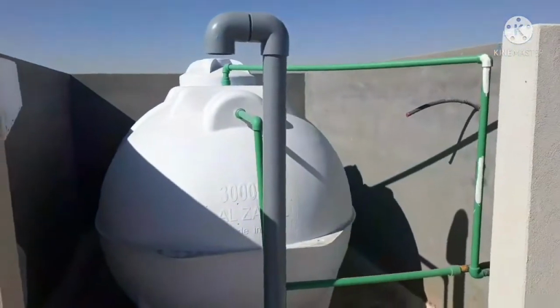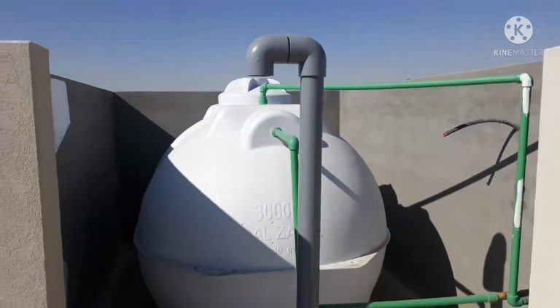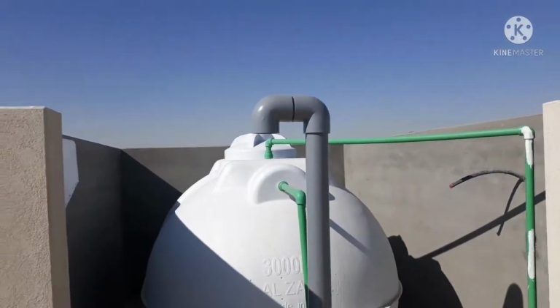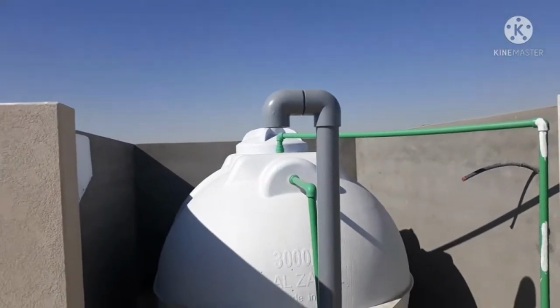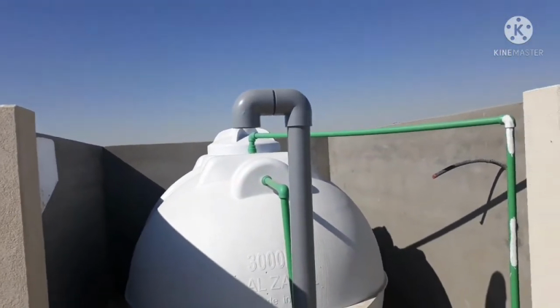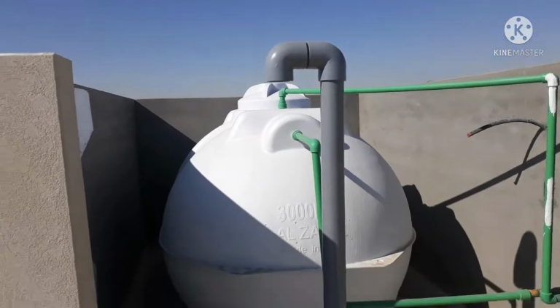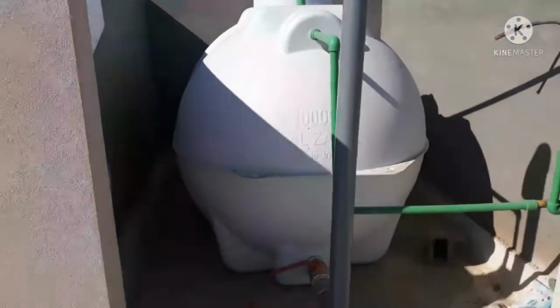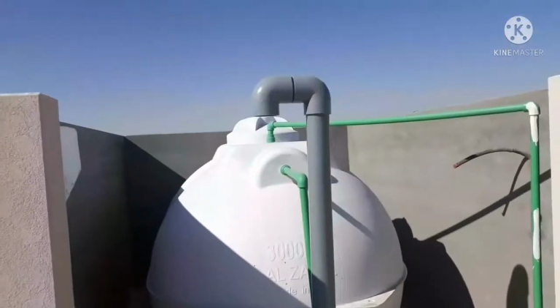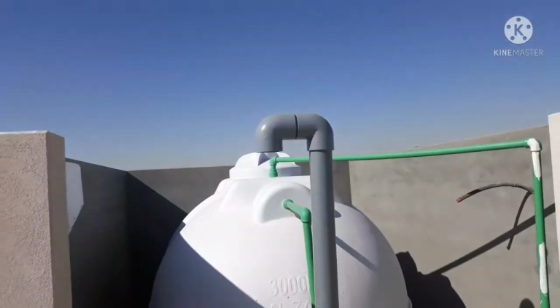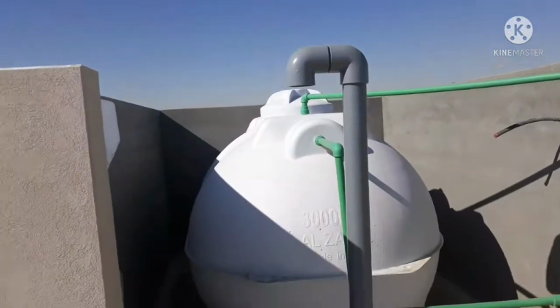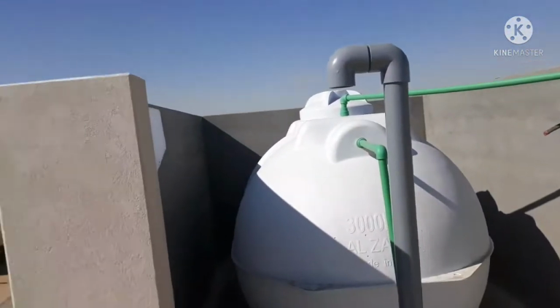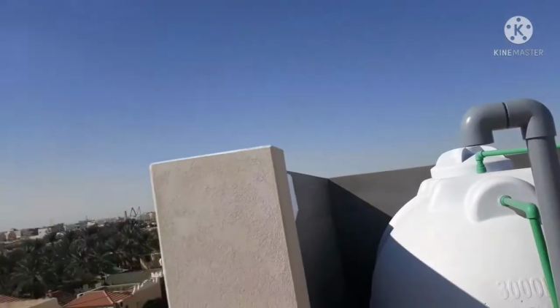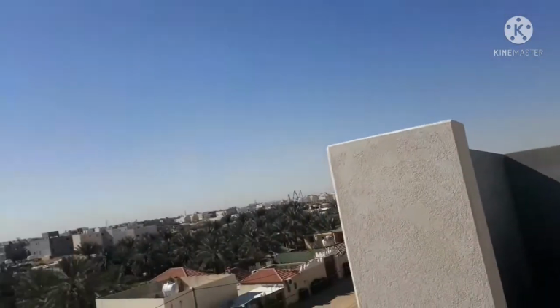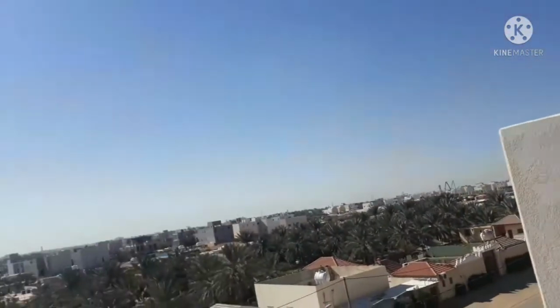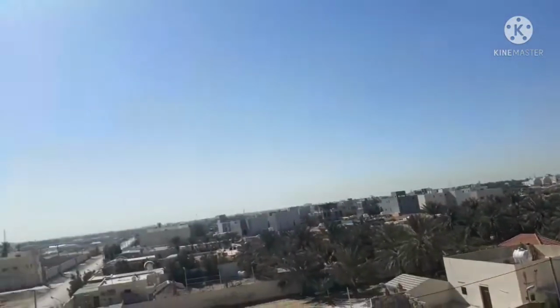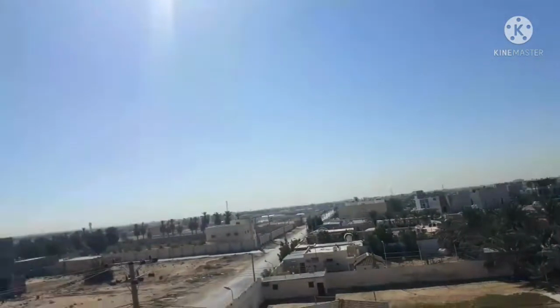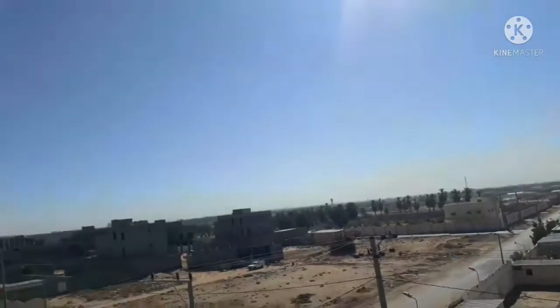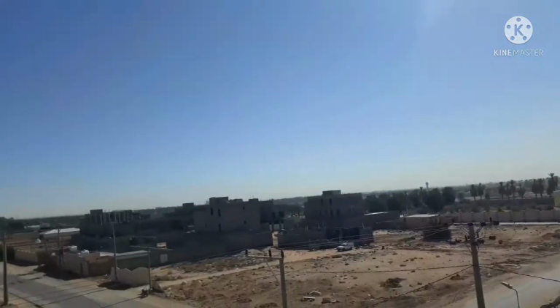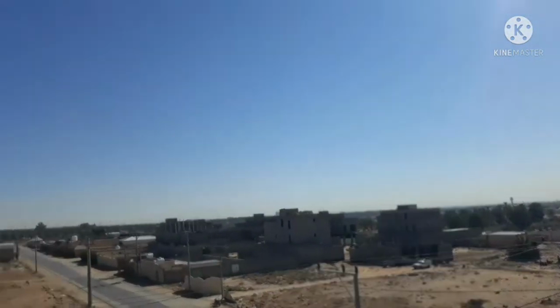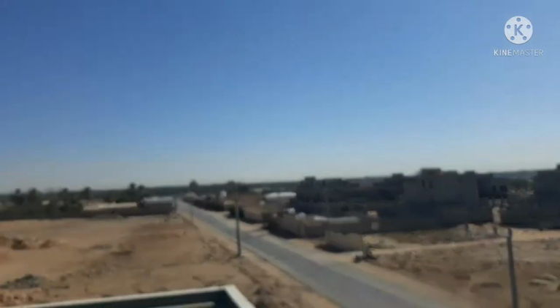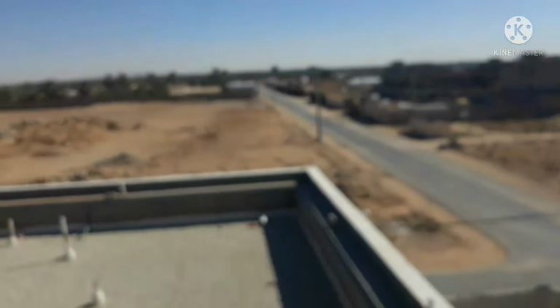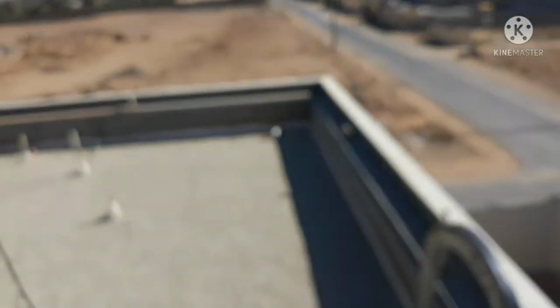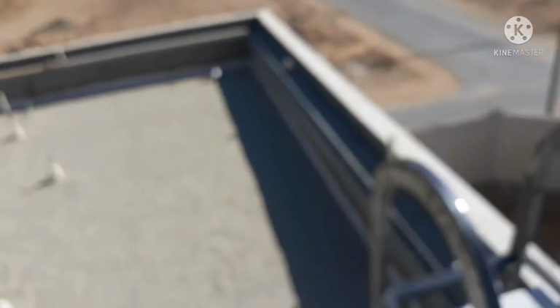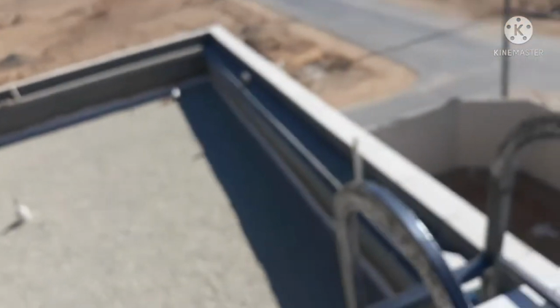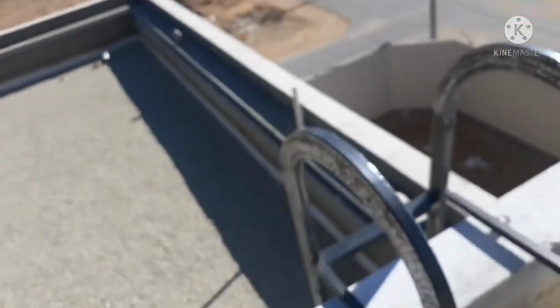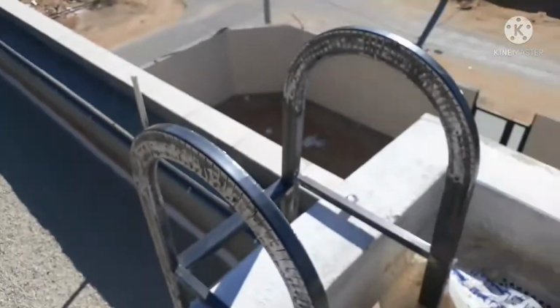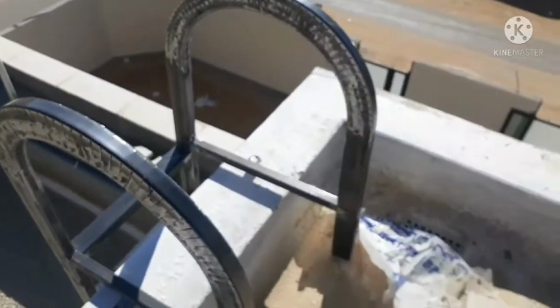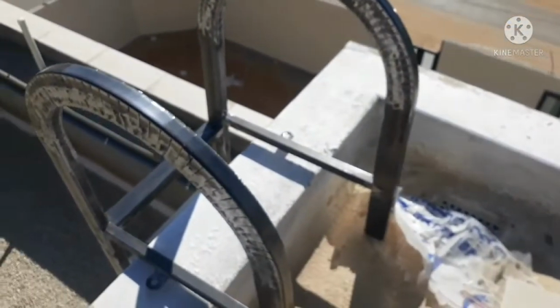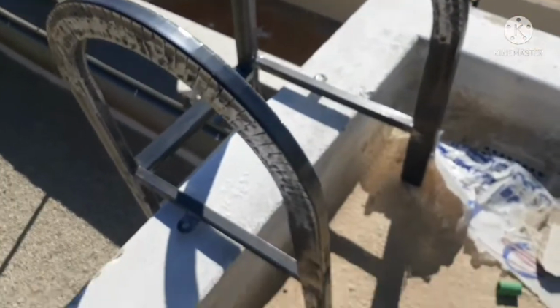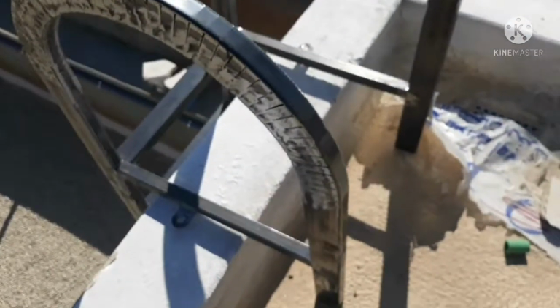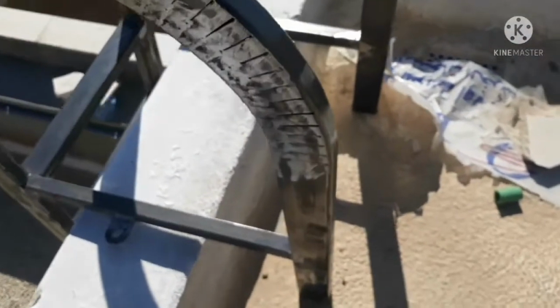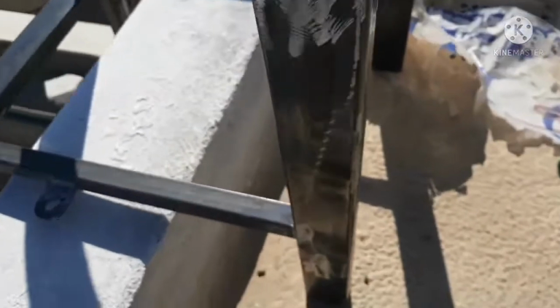Ito yung sinasabi ko na tubig ng tanki na may ginawa tayong hagdan. Ang kakaibang hagdan natin. Ito po yung hagdan natin.